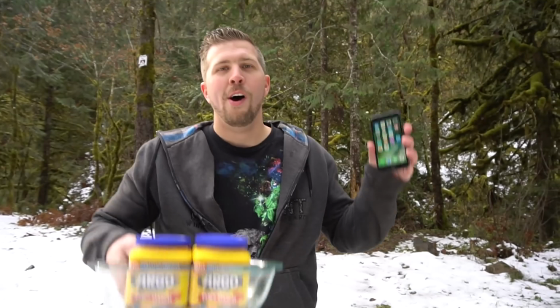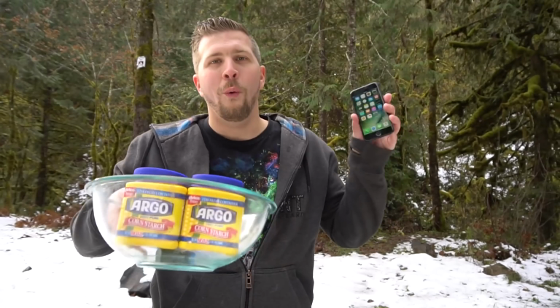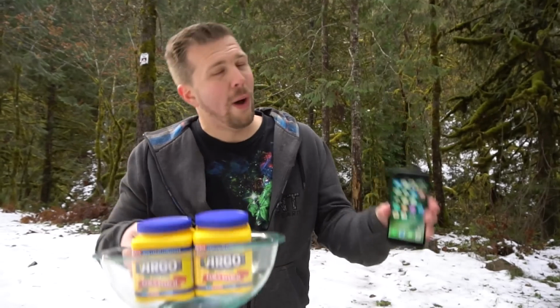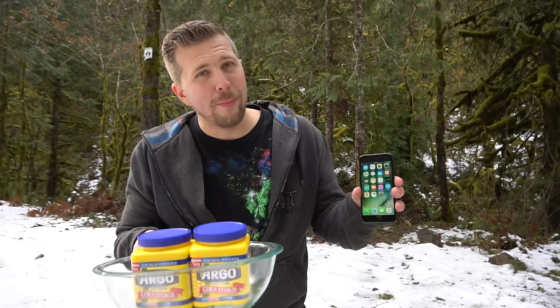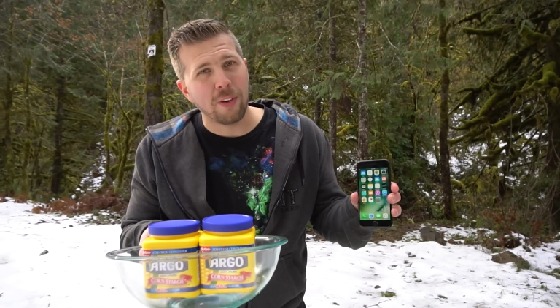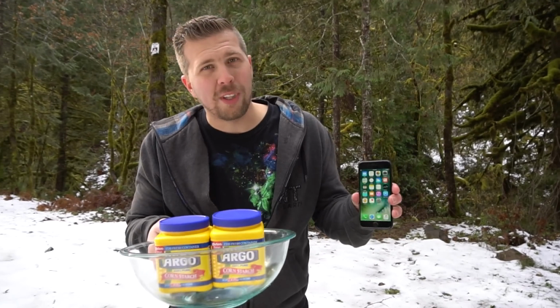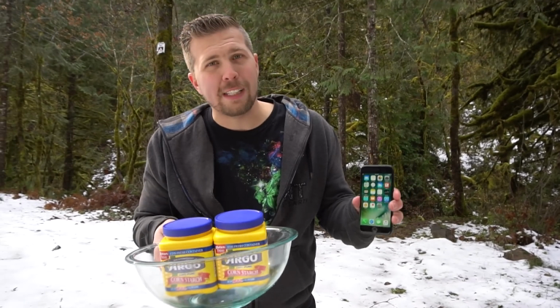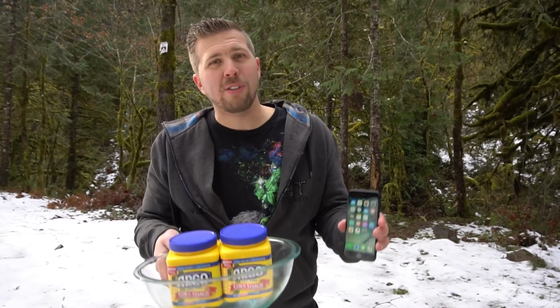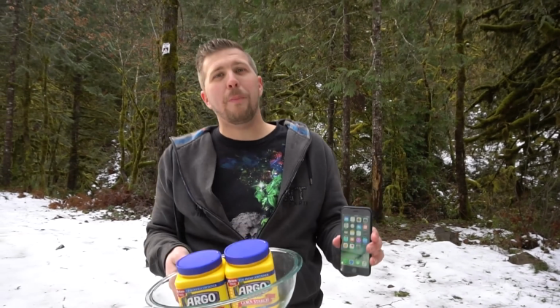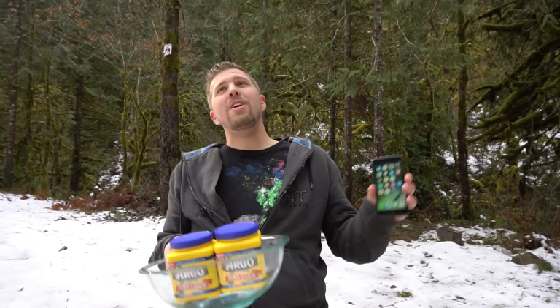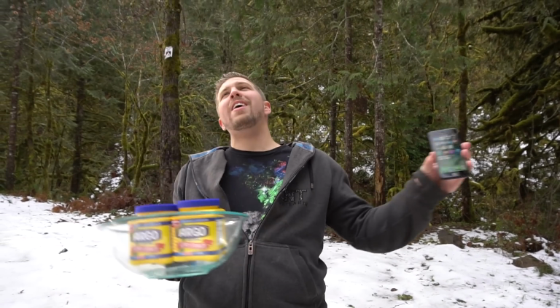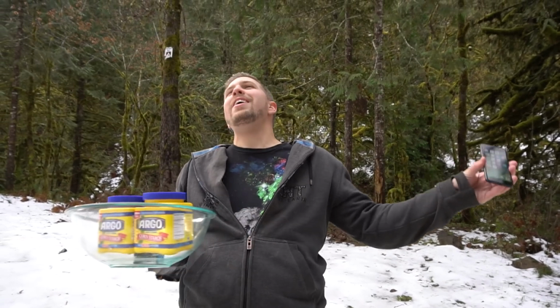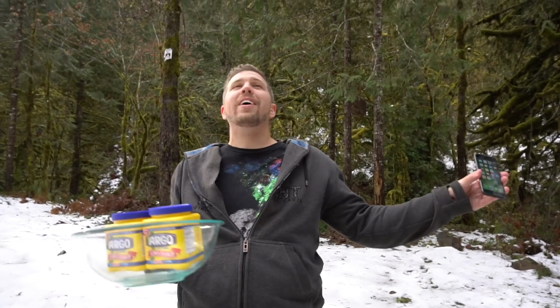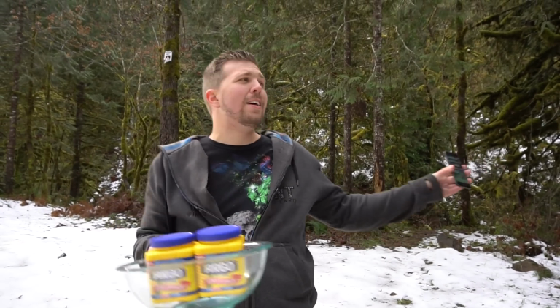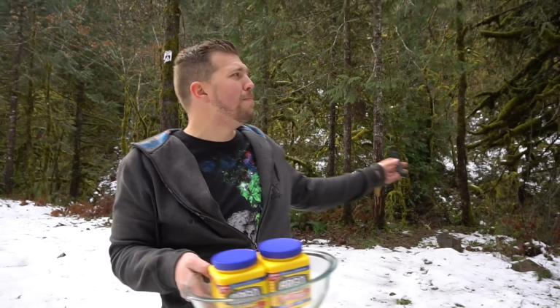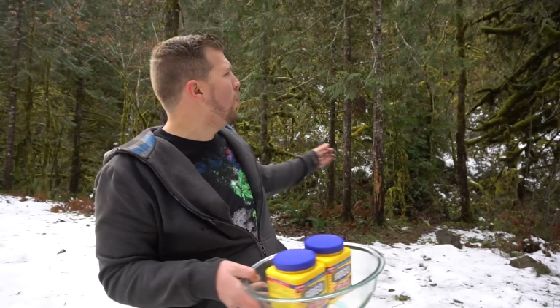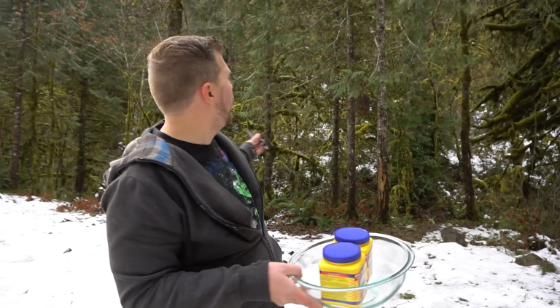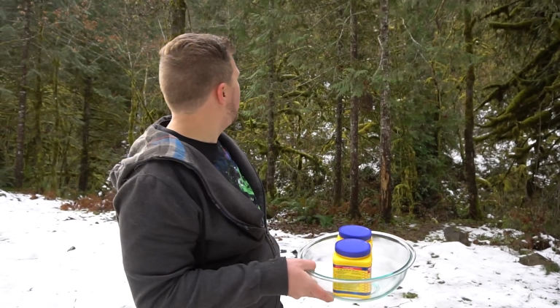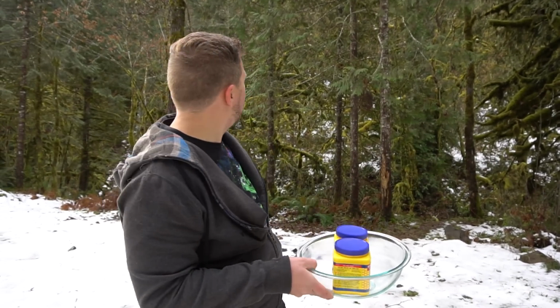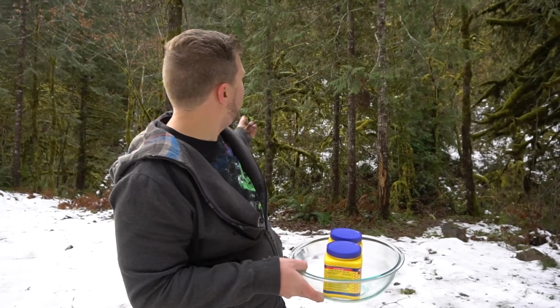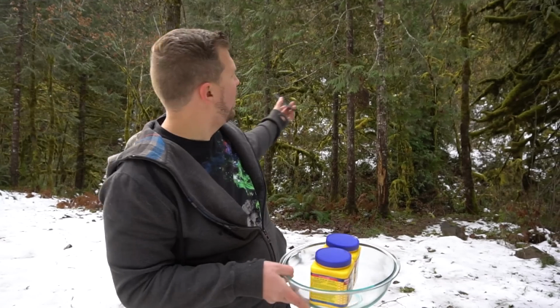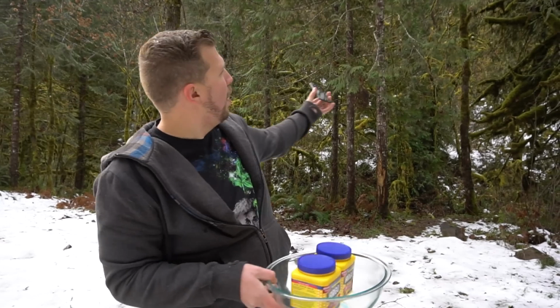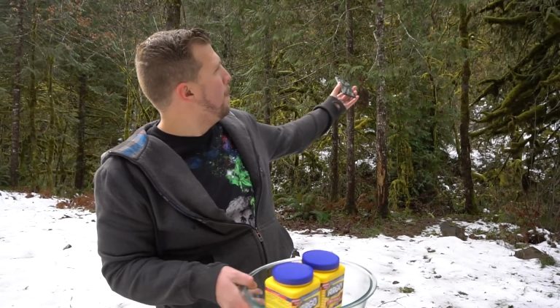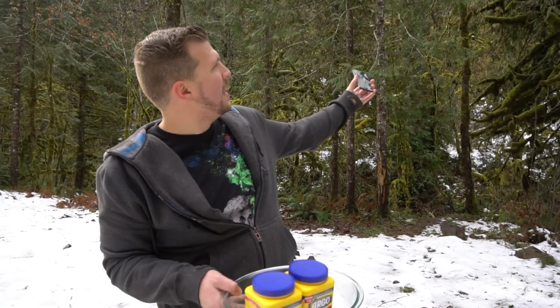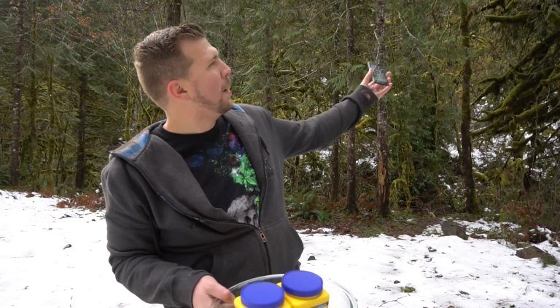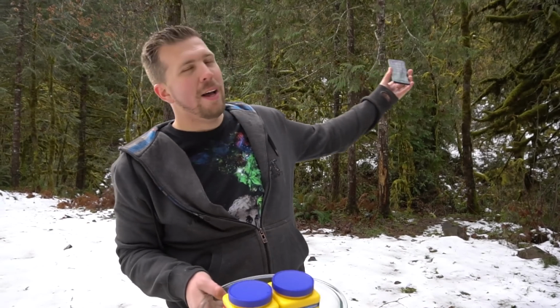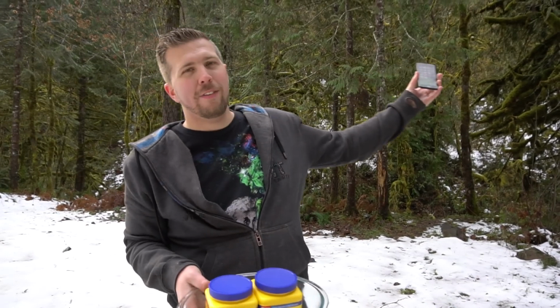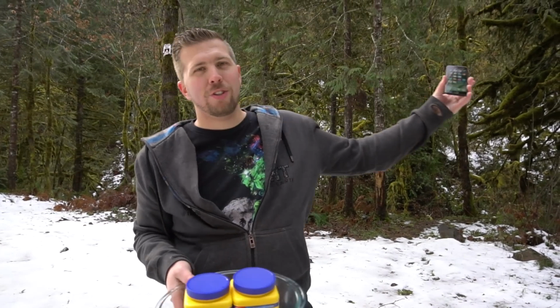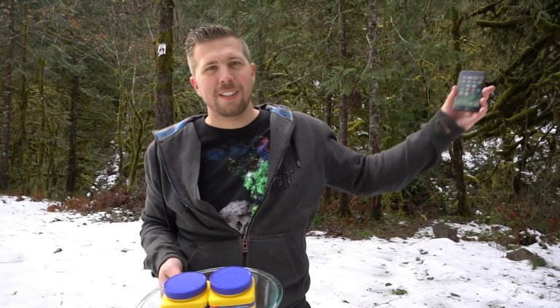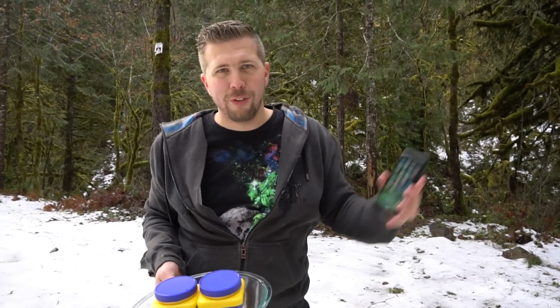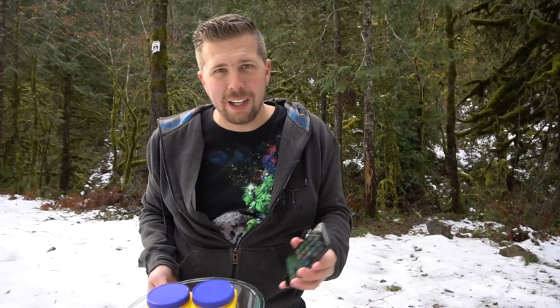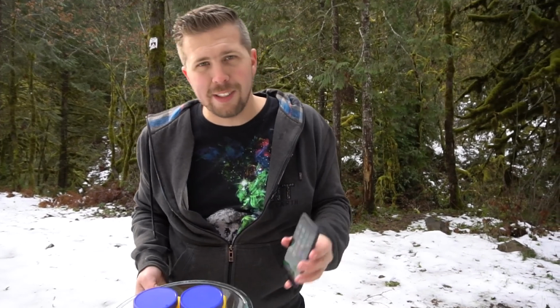What's up, welcome to another episode of Gizmo Slip. We are here in beautiful nature, you see these amazing moss-covered trees — freaking awesome.